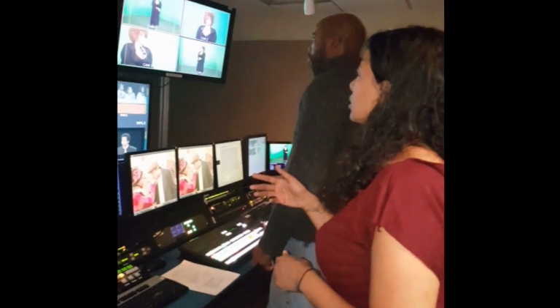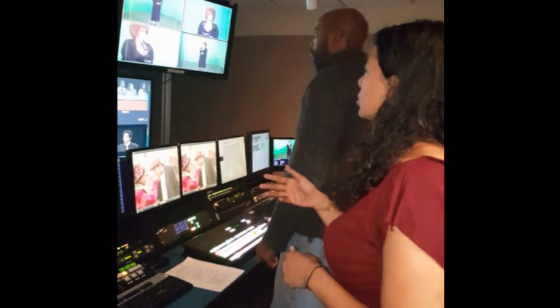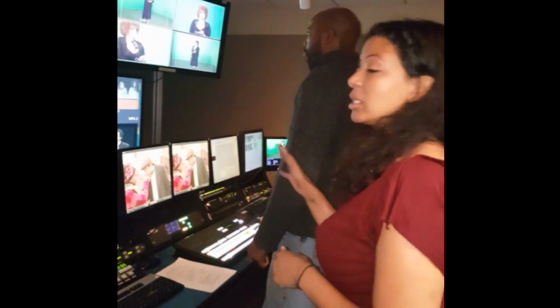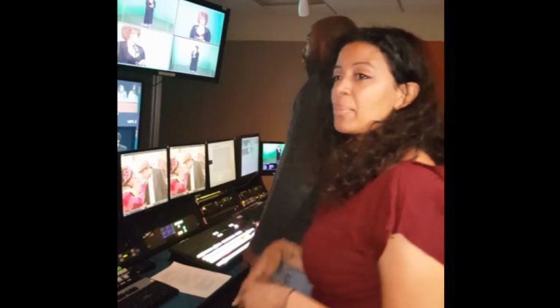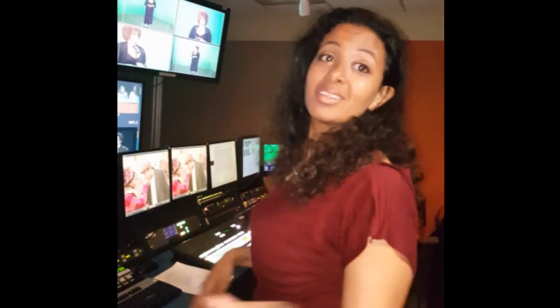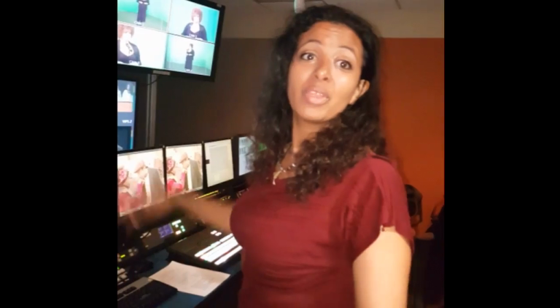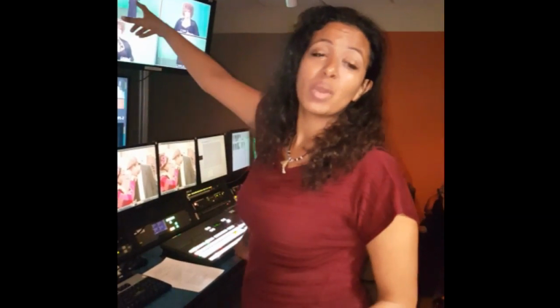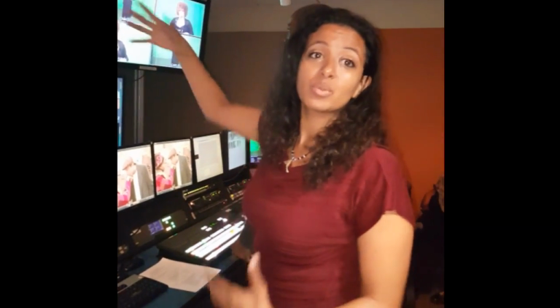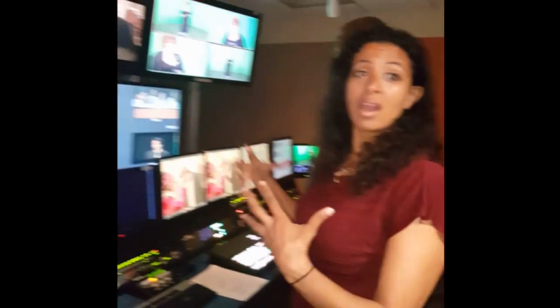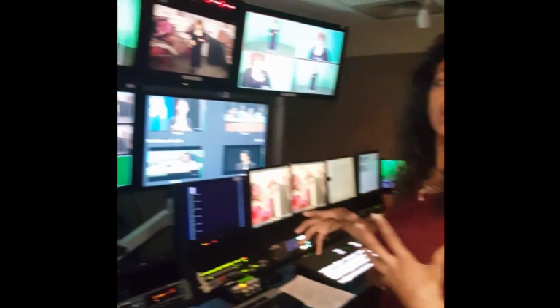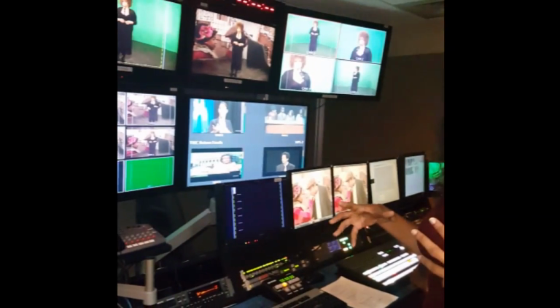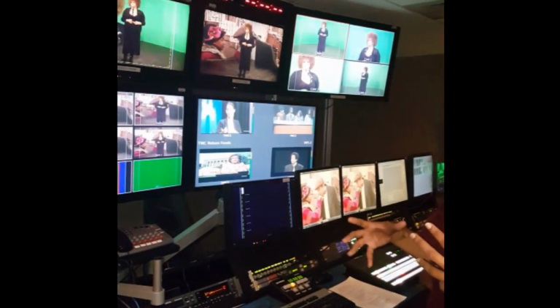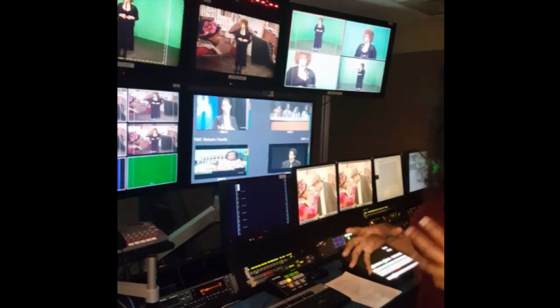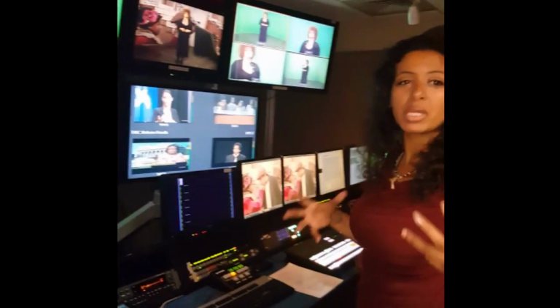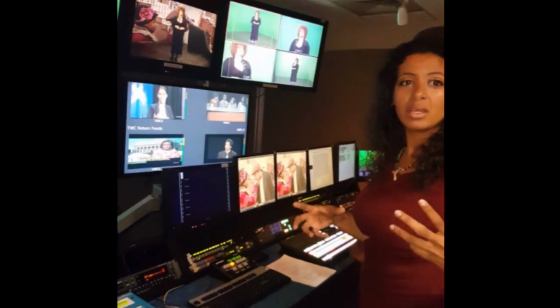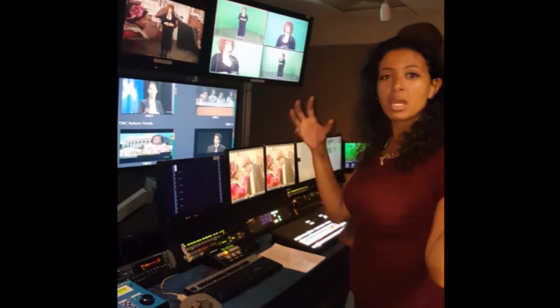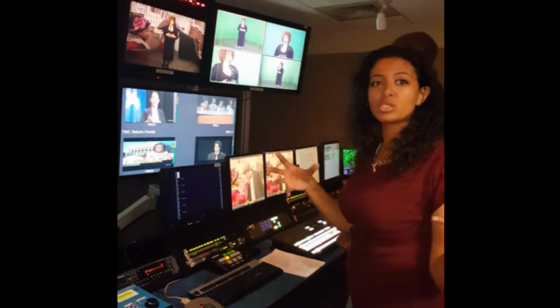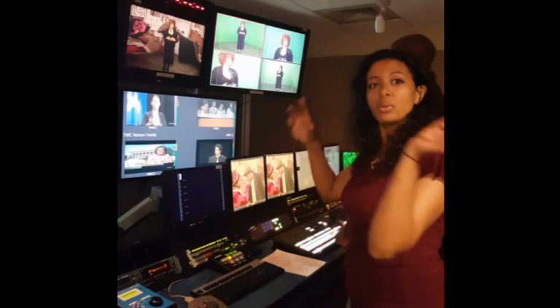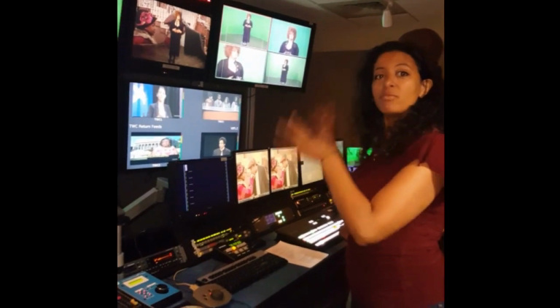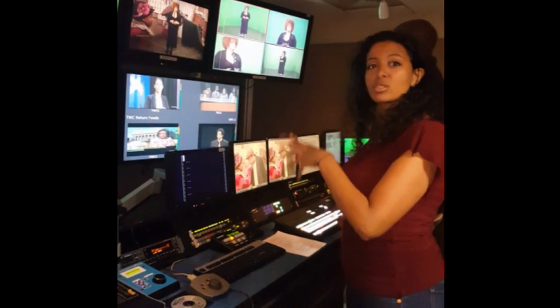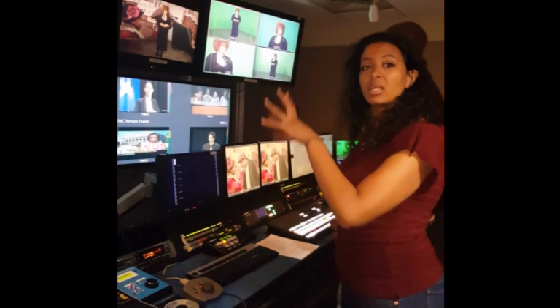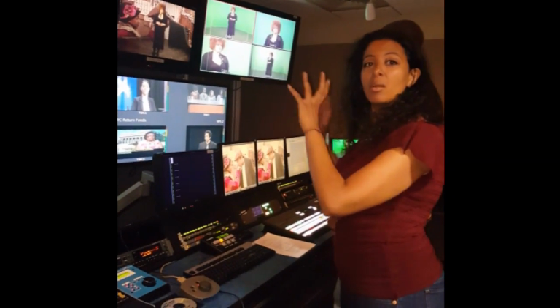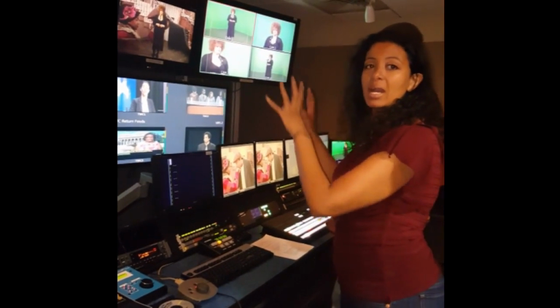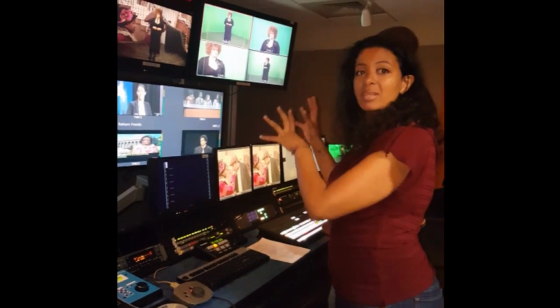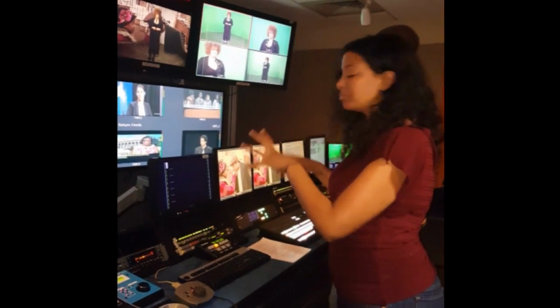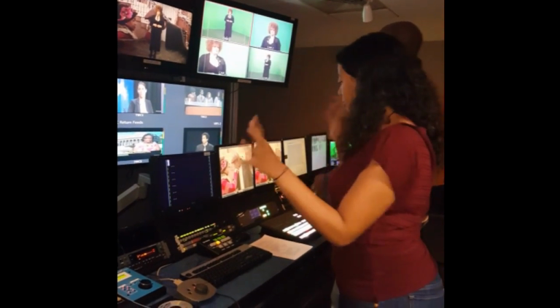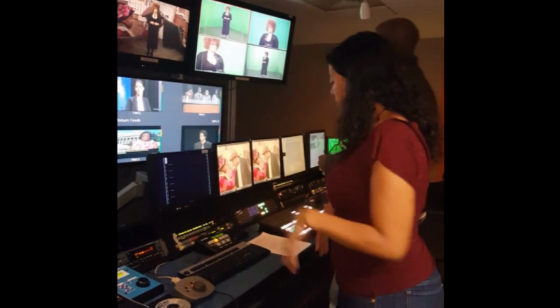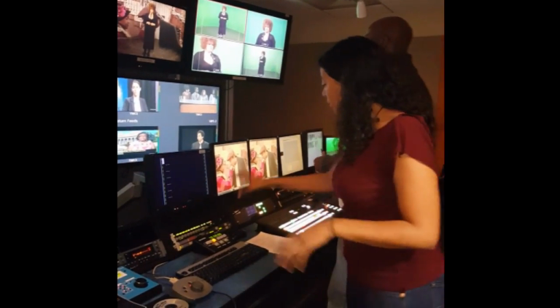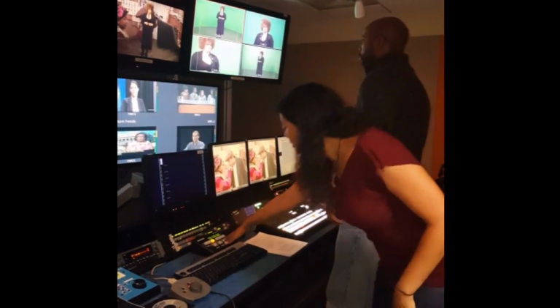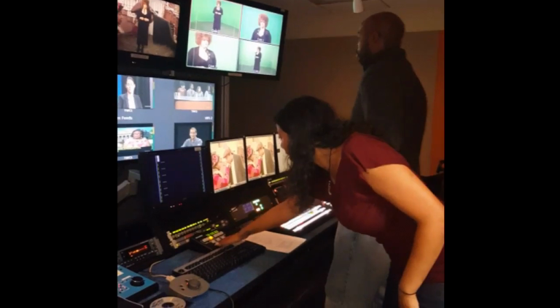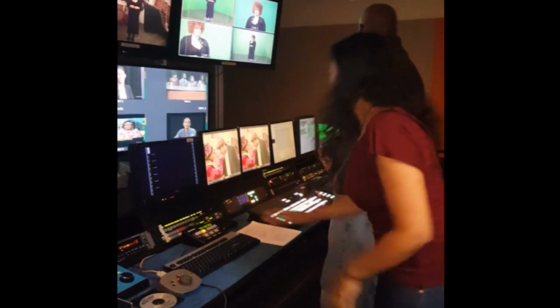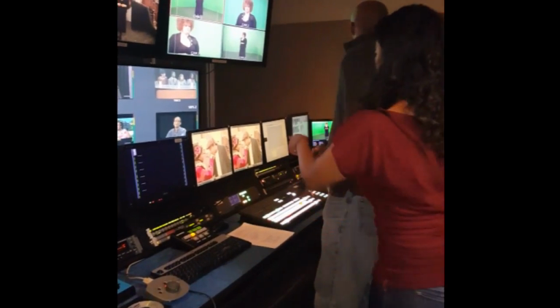That is what happens when you have a chroma key — it's a picture that's put on the video screen behind the talent. Anyway, this is your time. I don't like how that control board is set up.